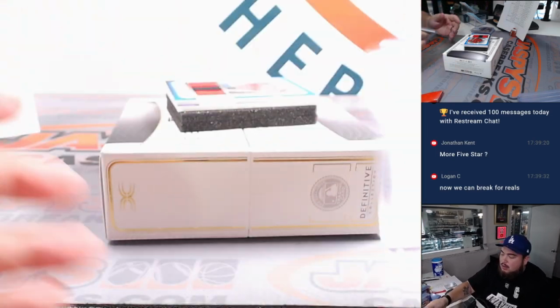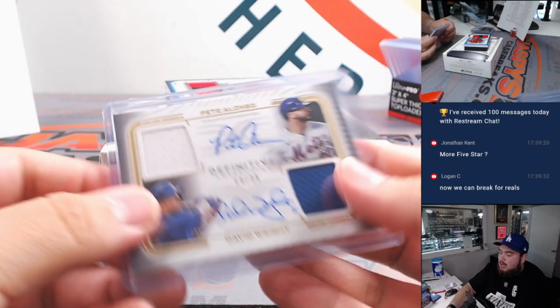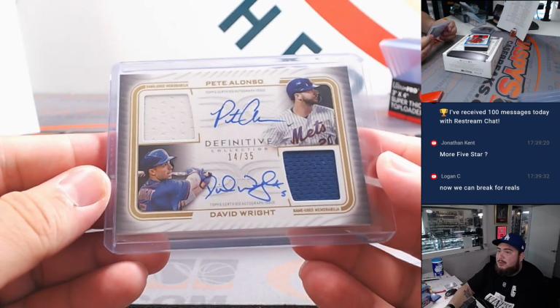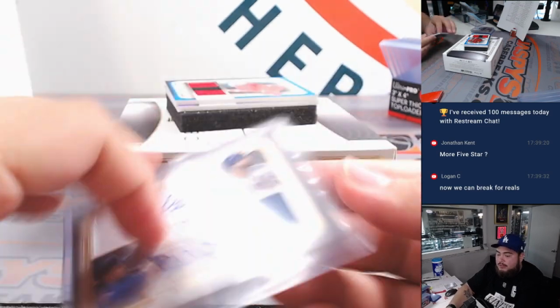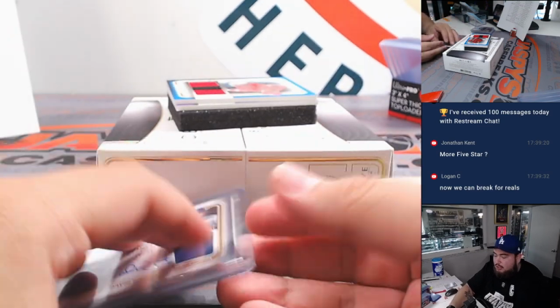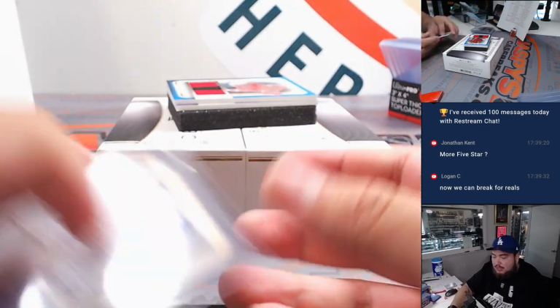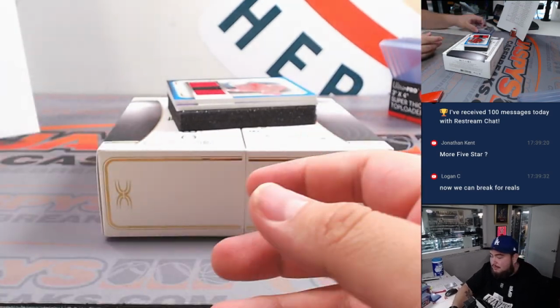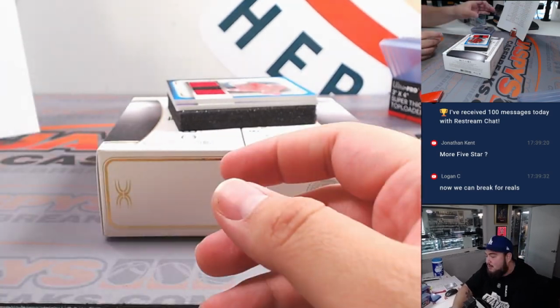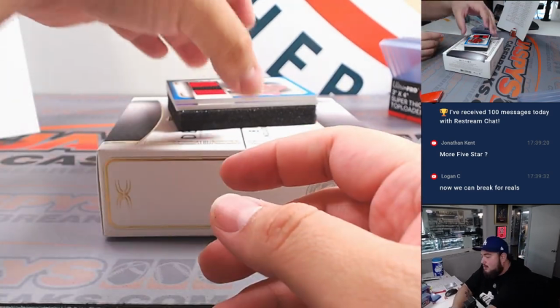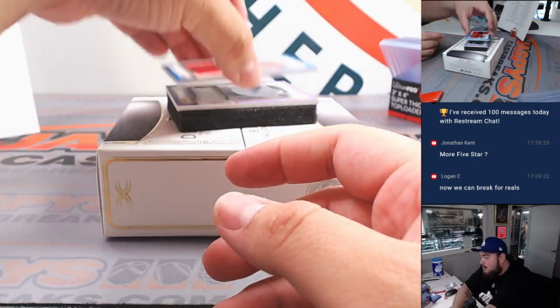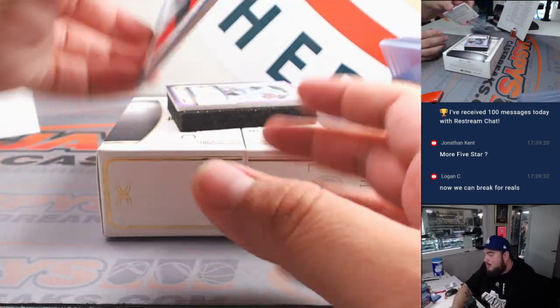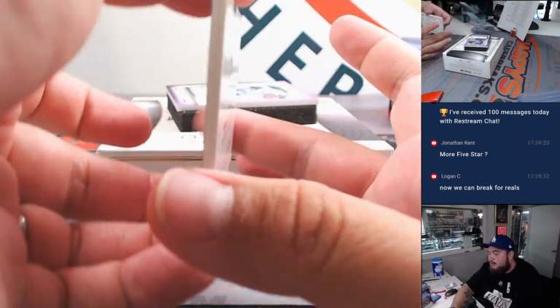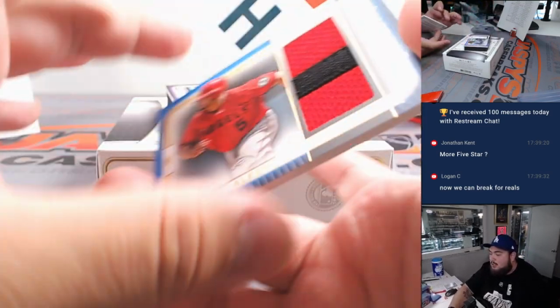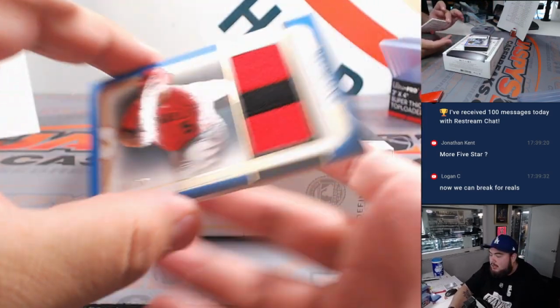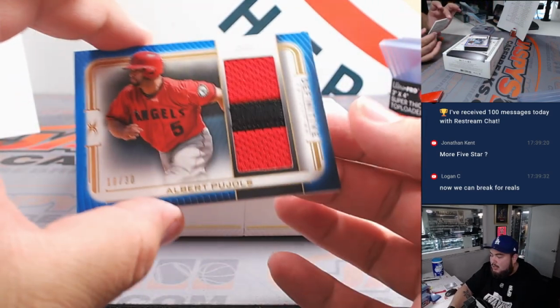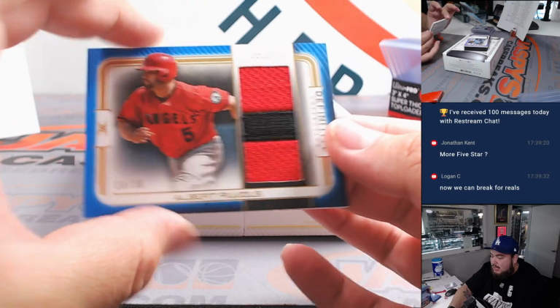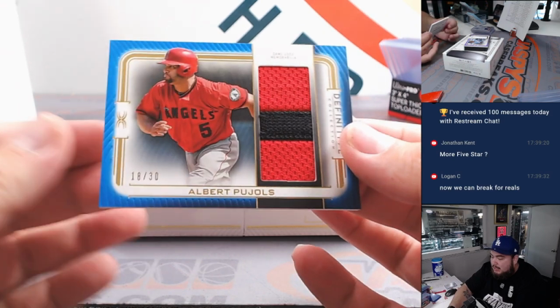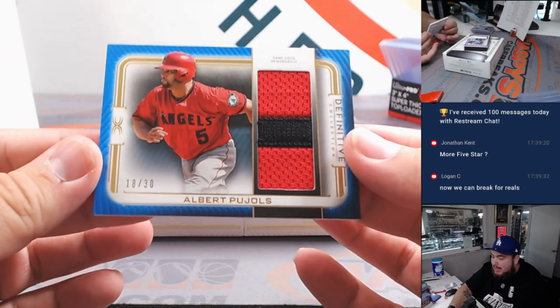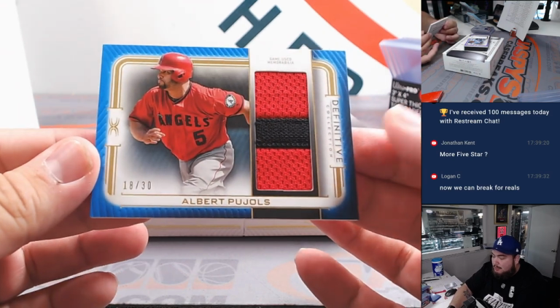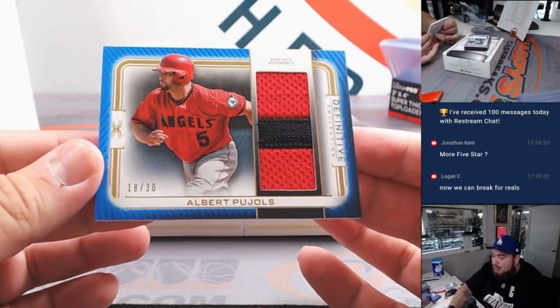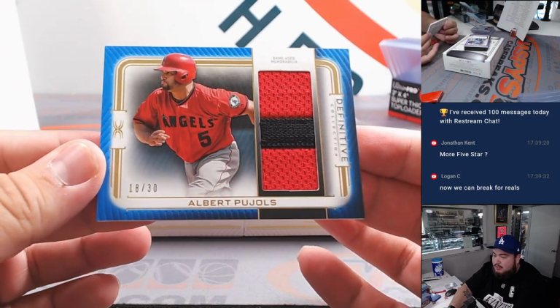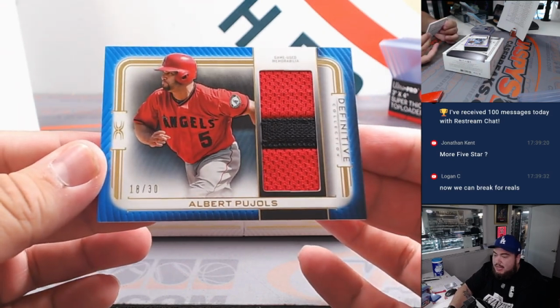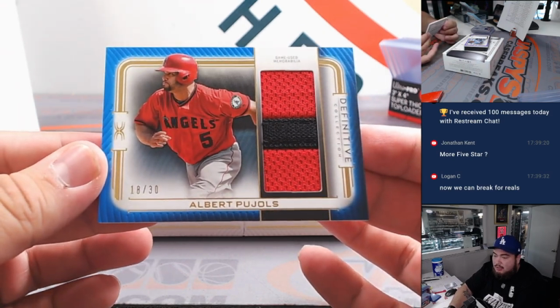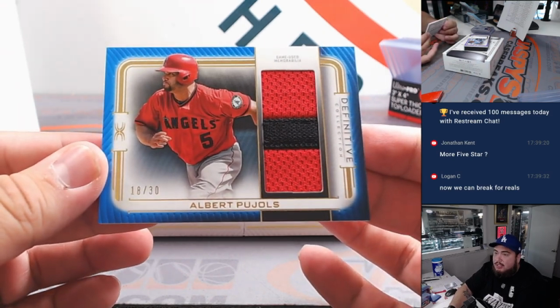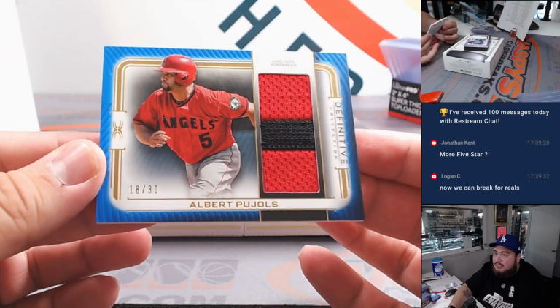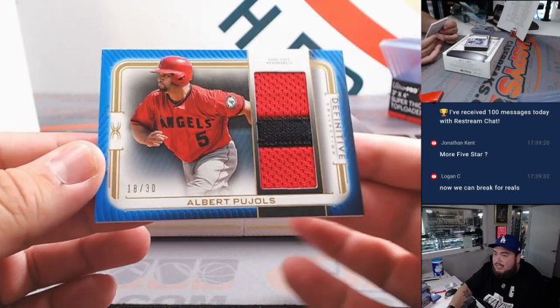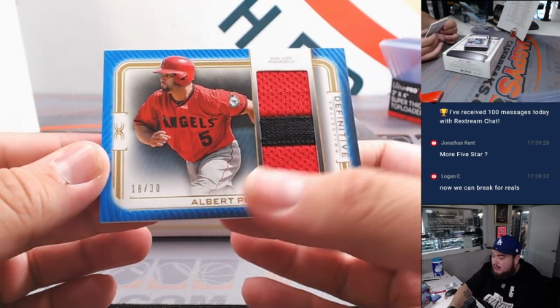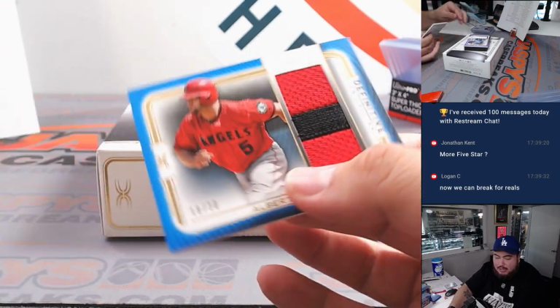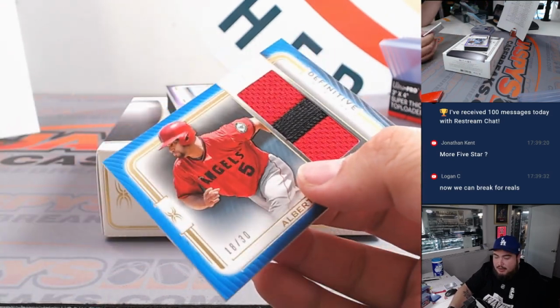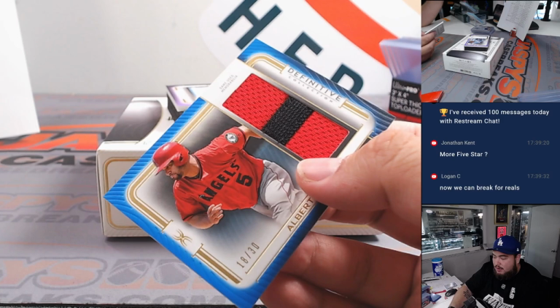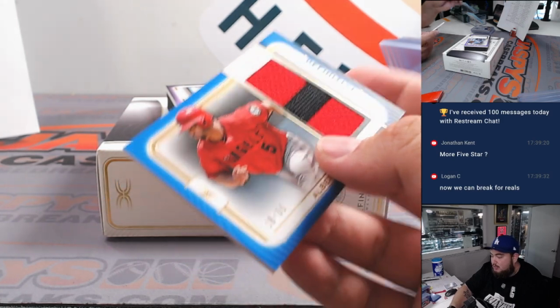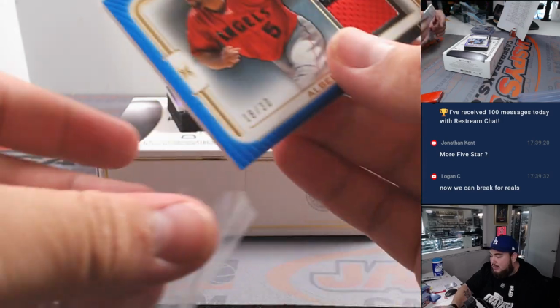Looks like we might have just two relics left. First one here is an Albert Pujols for the Angels, going to Chris, 18 out of 30. Very nice two-color patch.